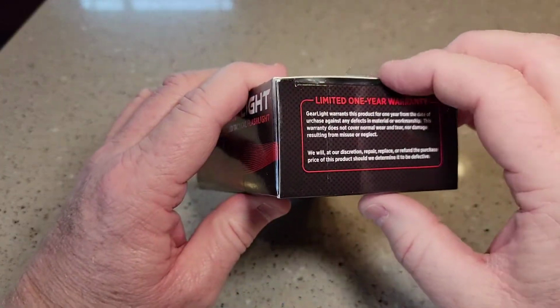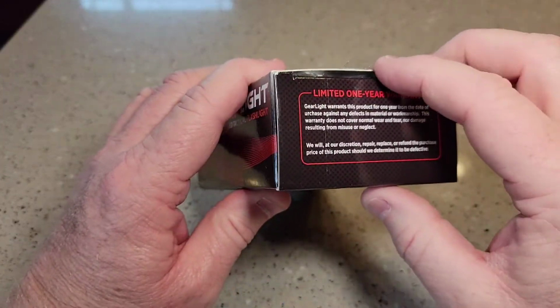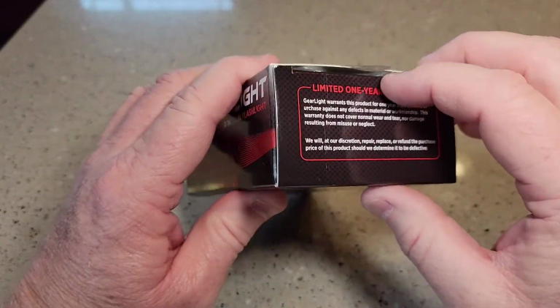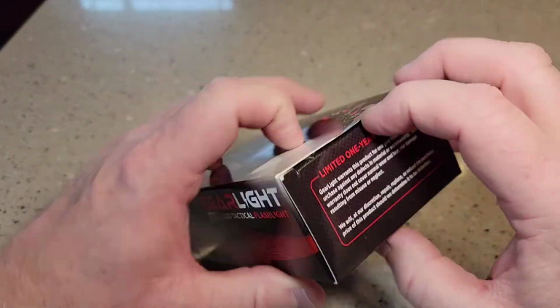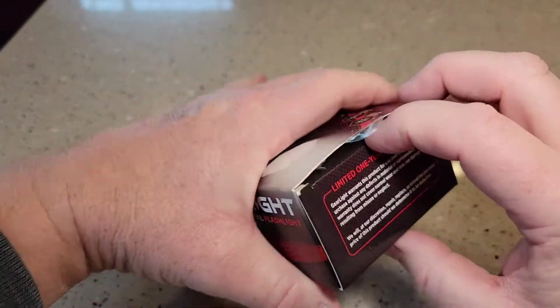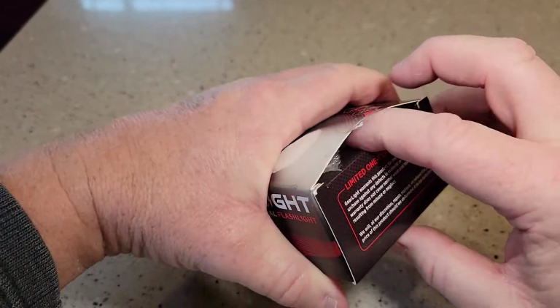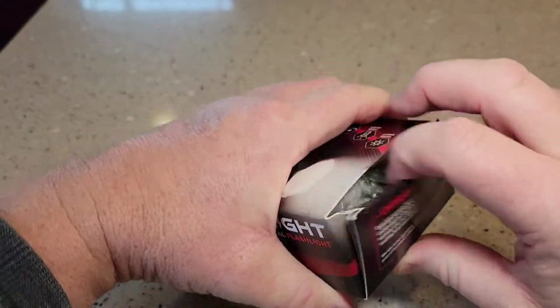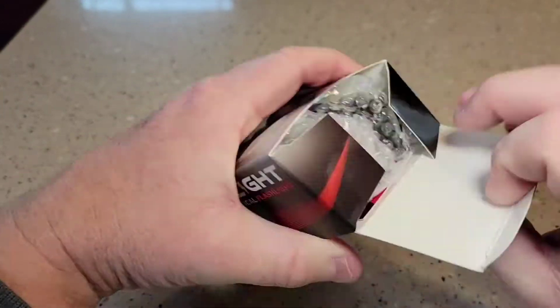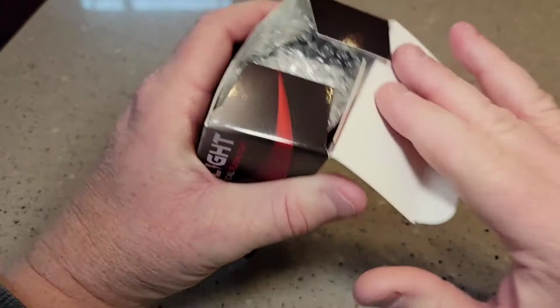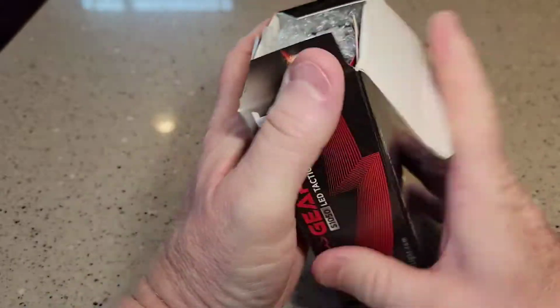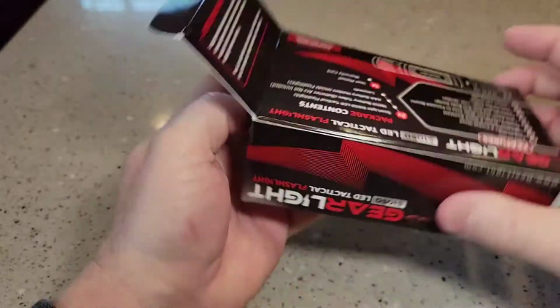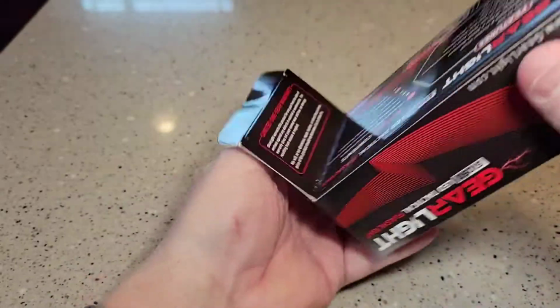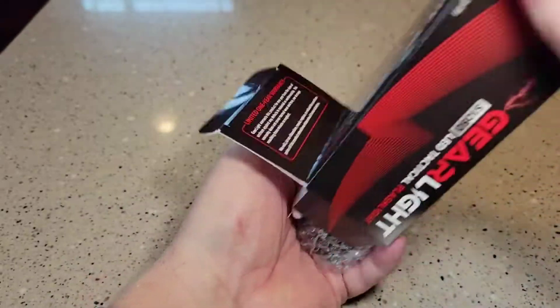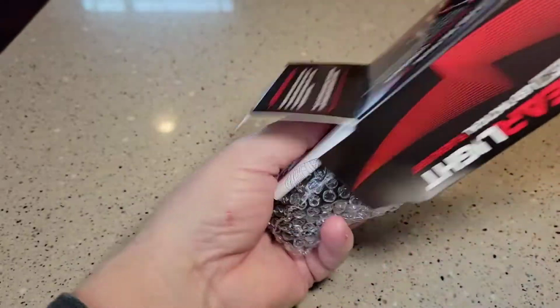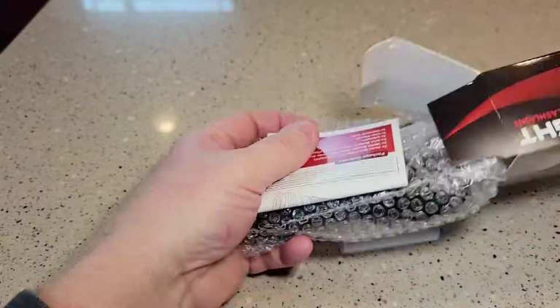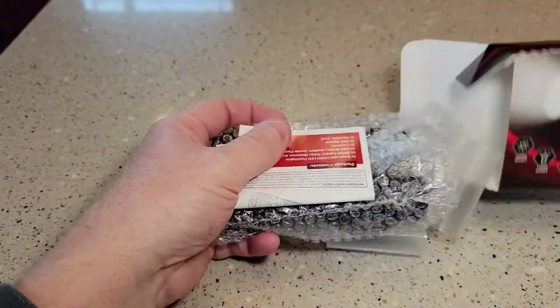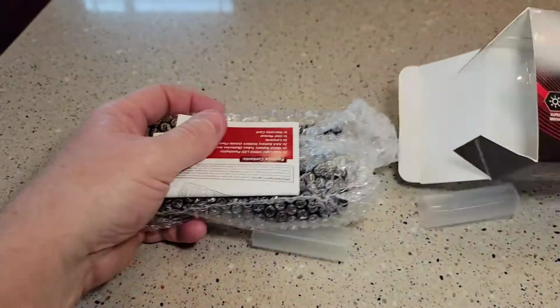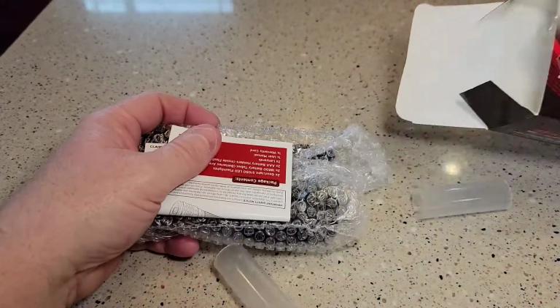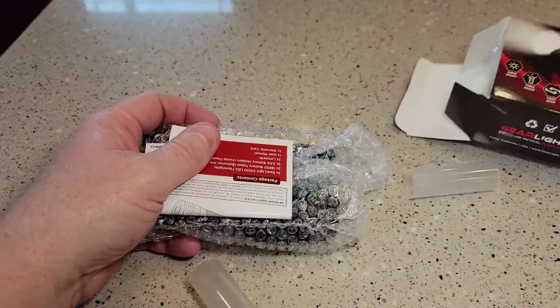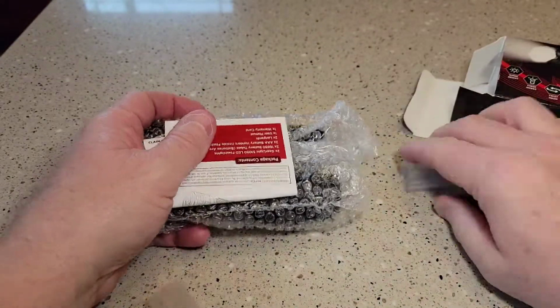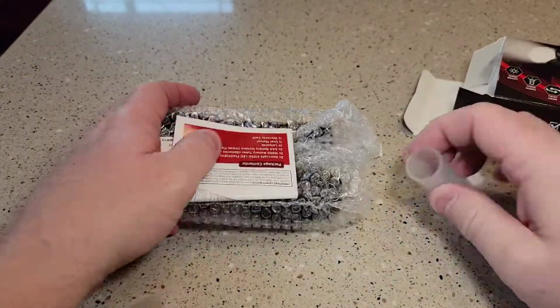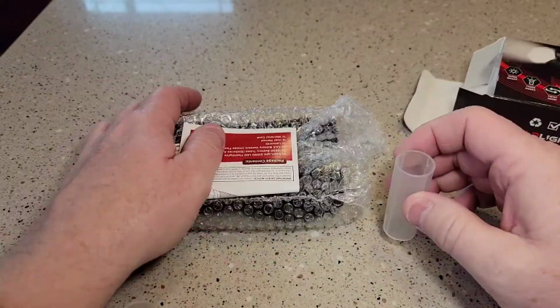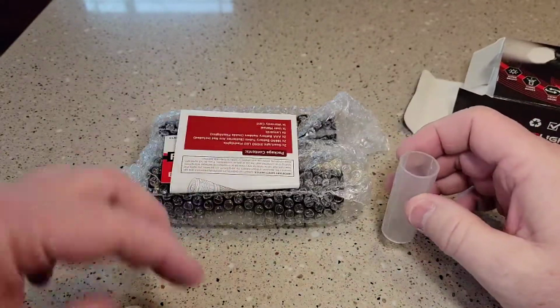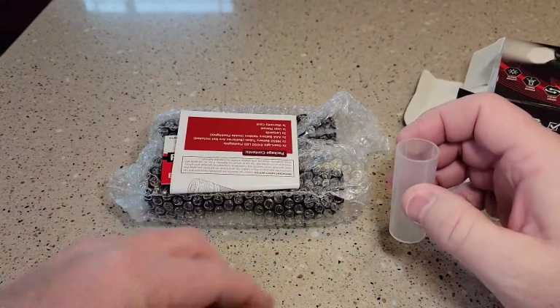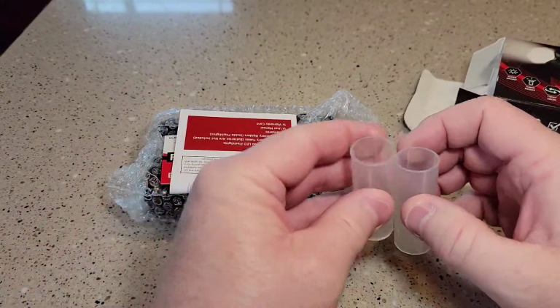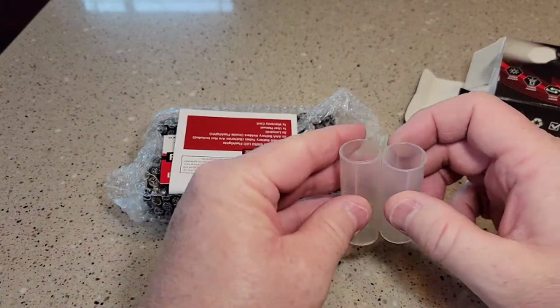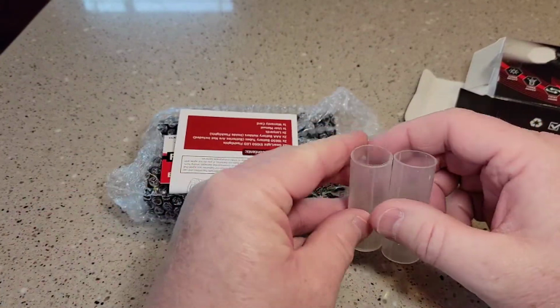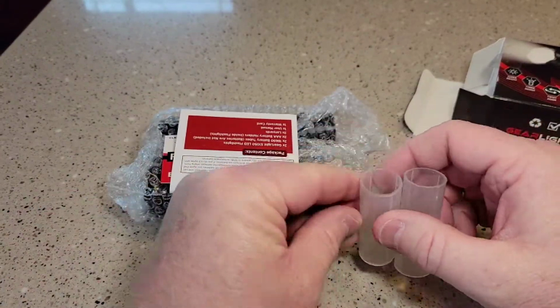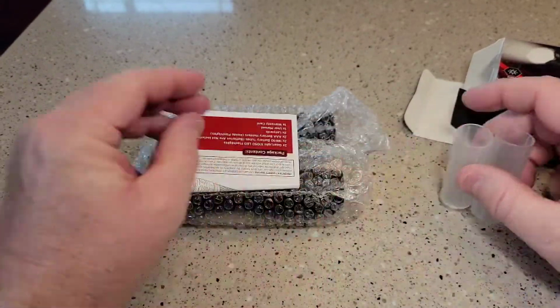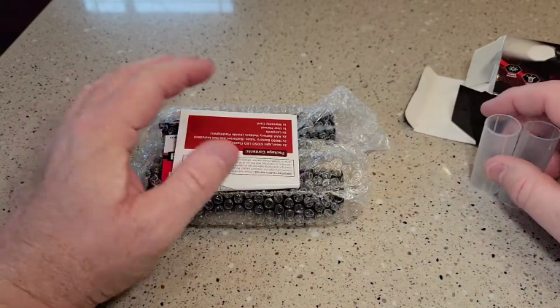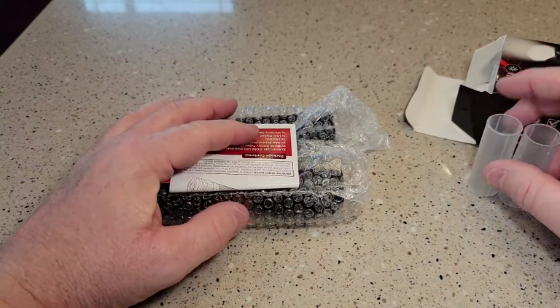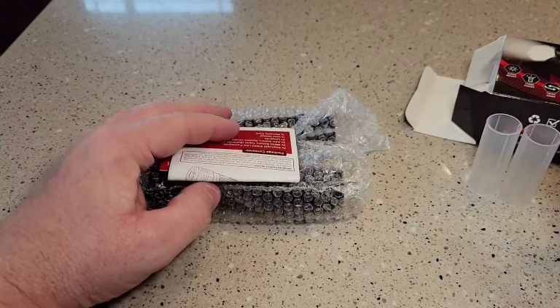Looks like this one's been opened maybe. I do like that you get these plastic tubes if you use a different type of battery.